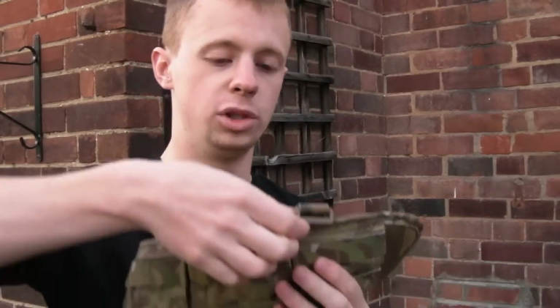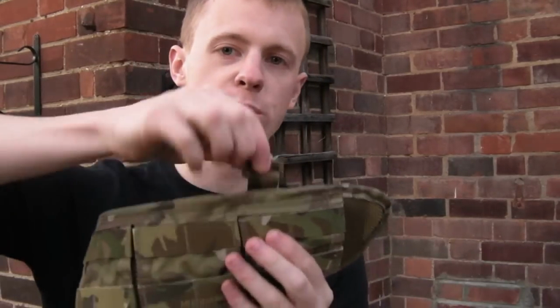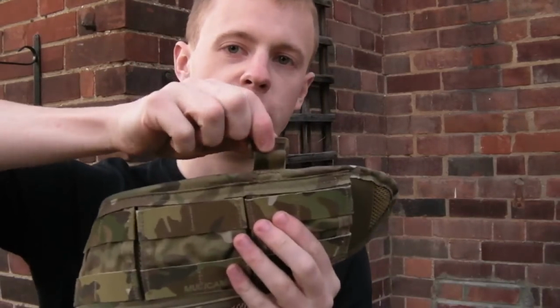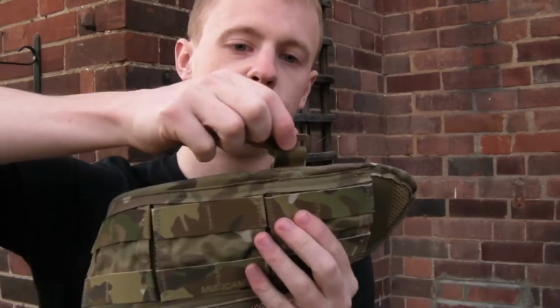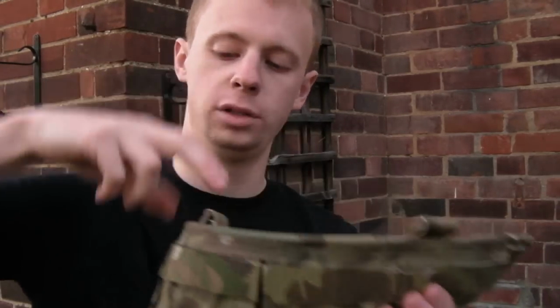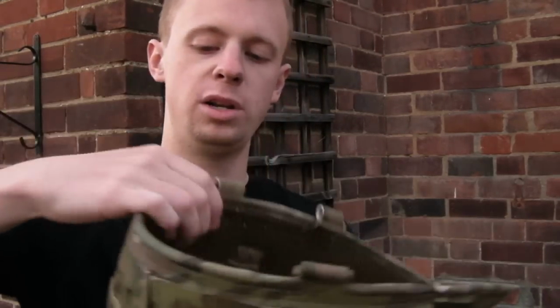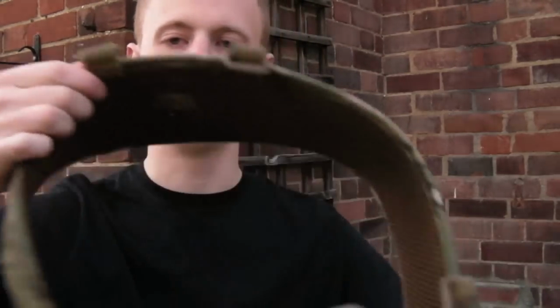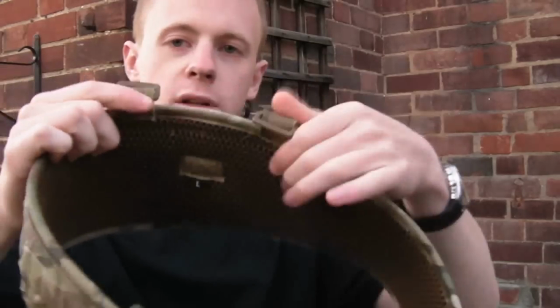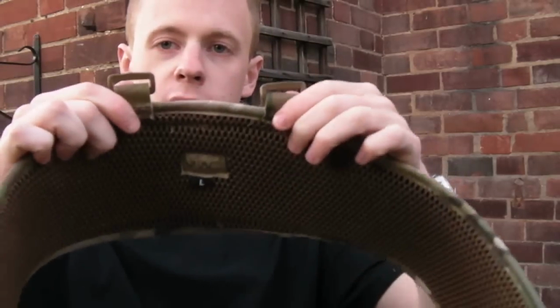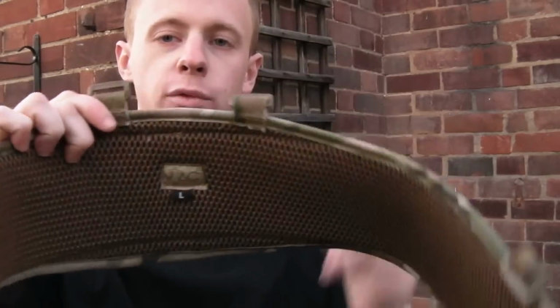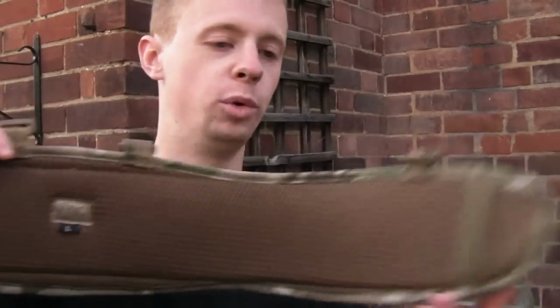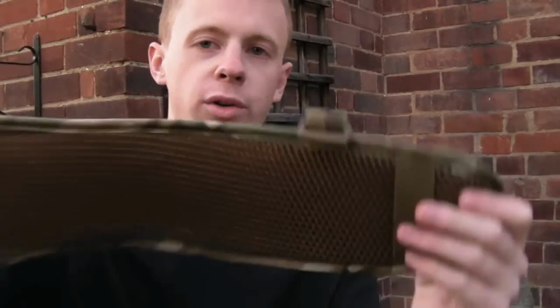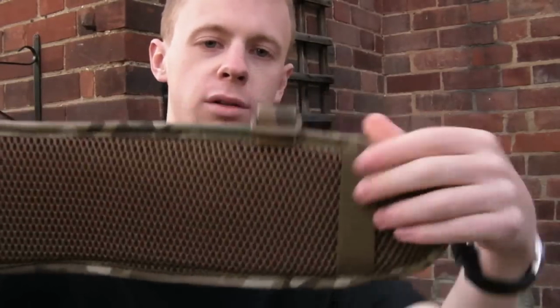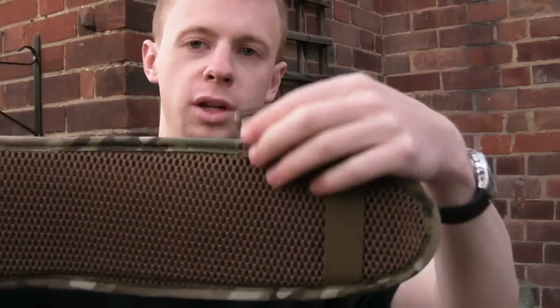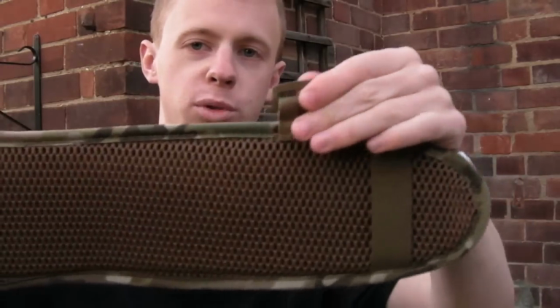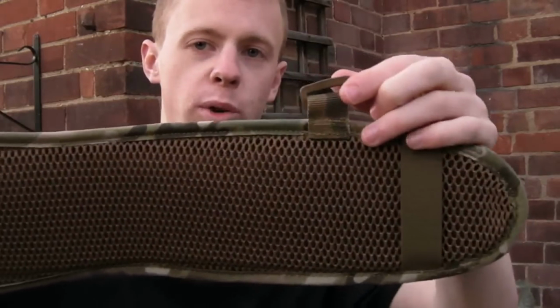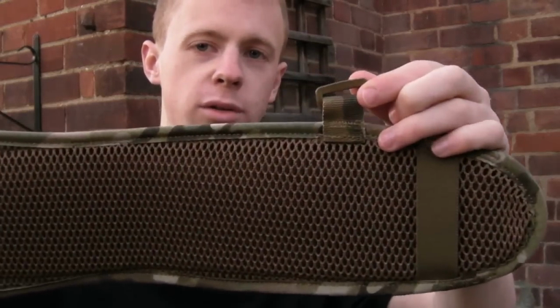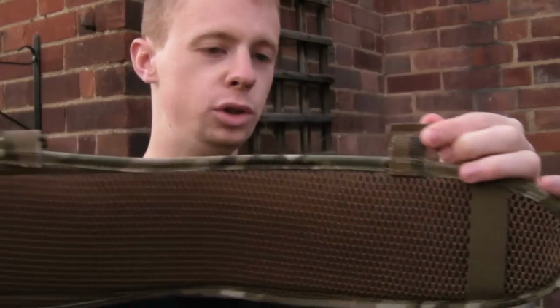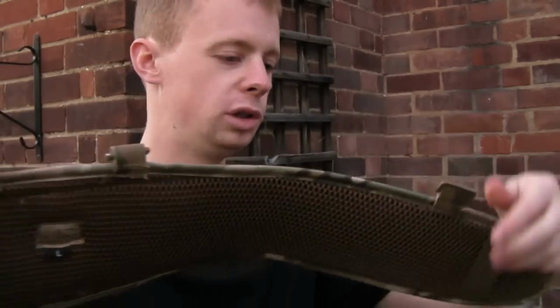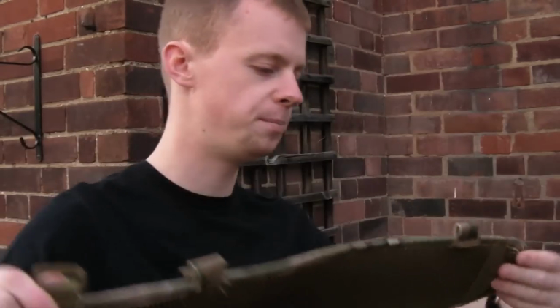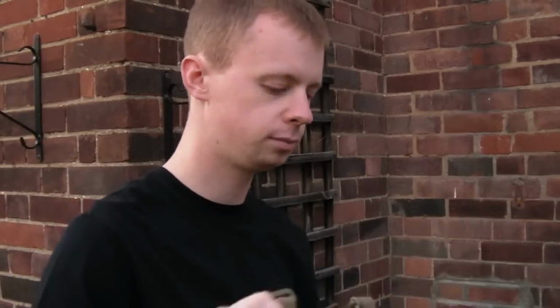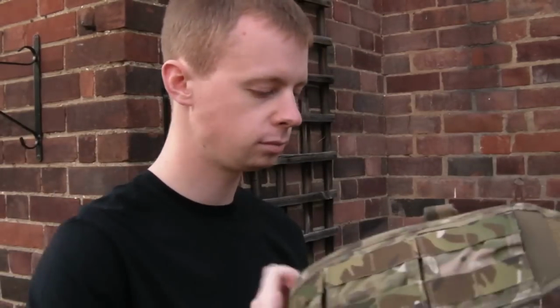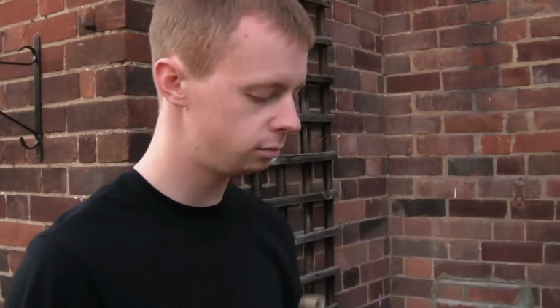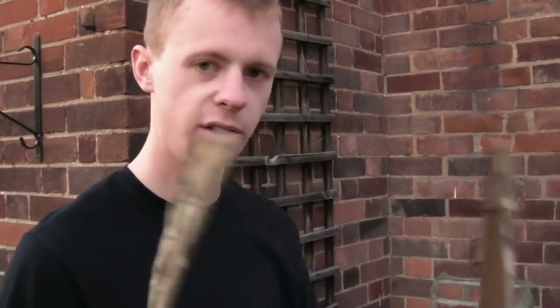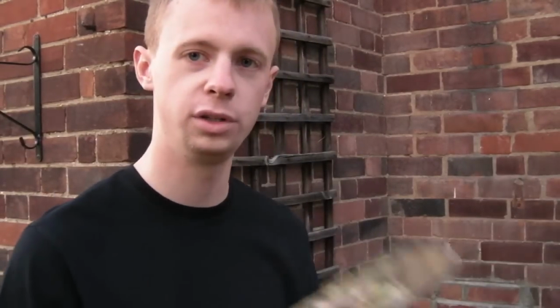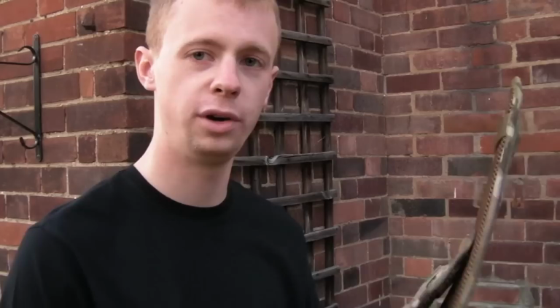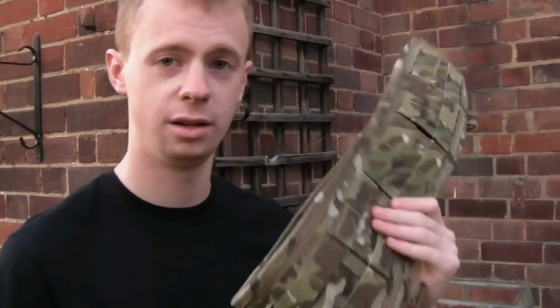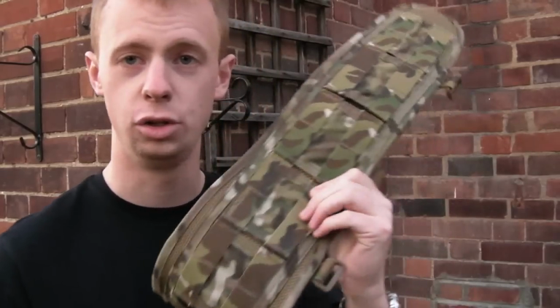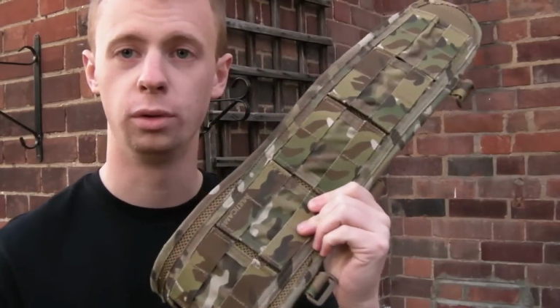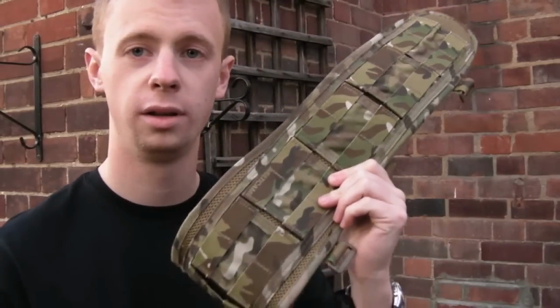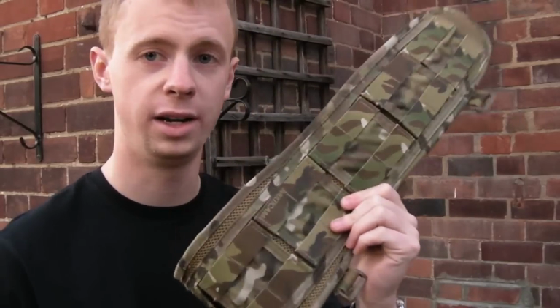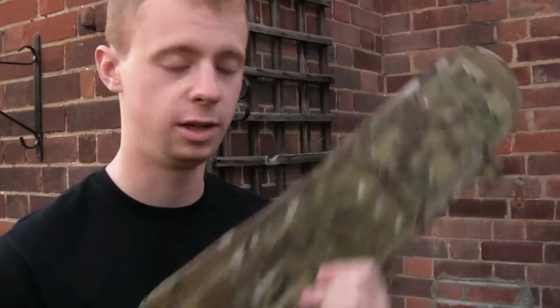There are also suspension points here for suspenders — four of them all the way around — to help spread the weight out across your shoulders a little bit. Very useful, very handy bit of kit.